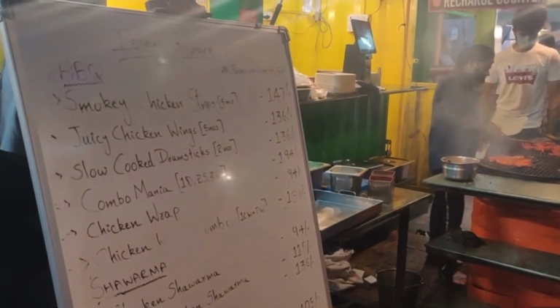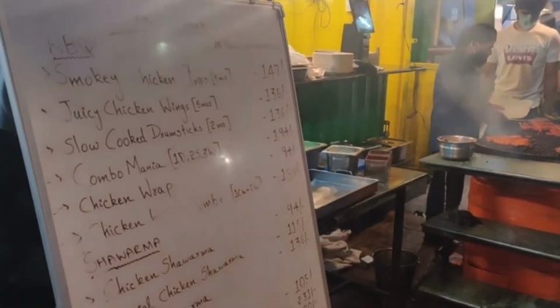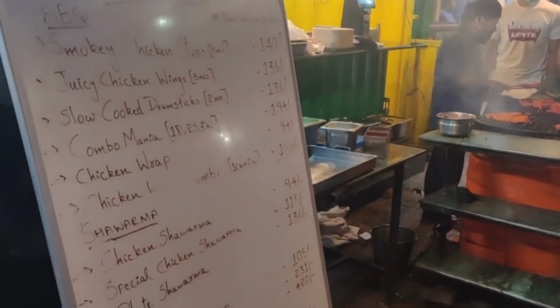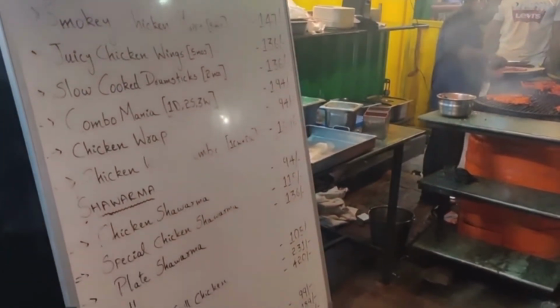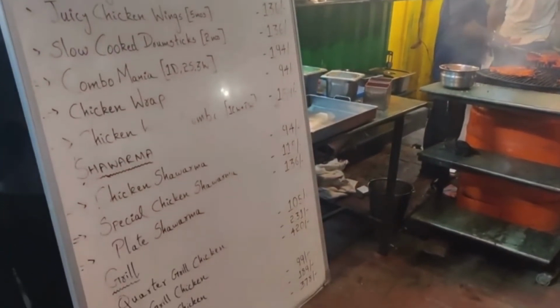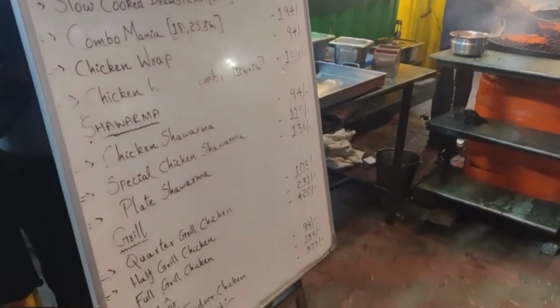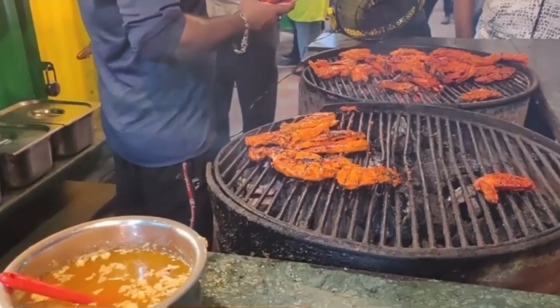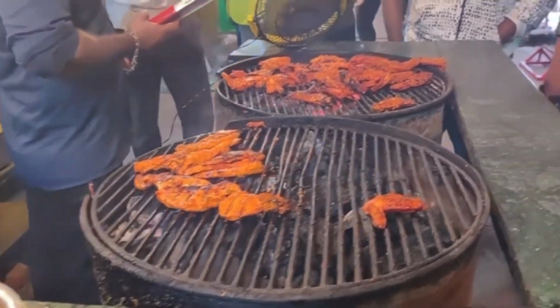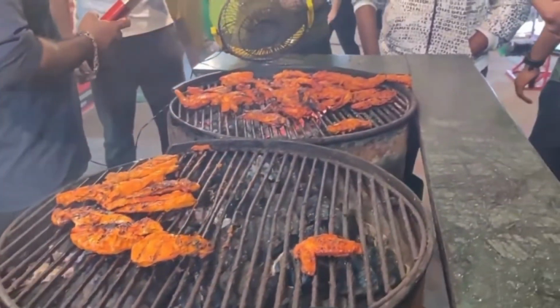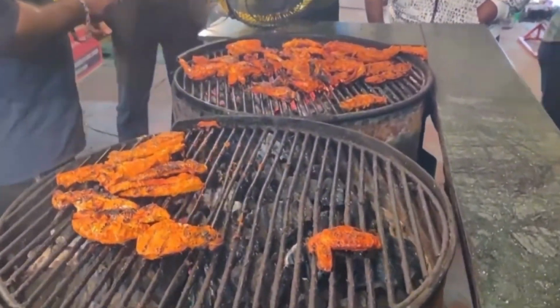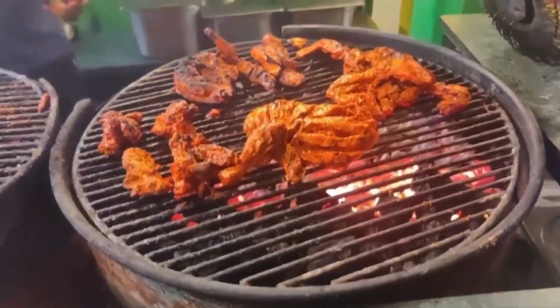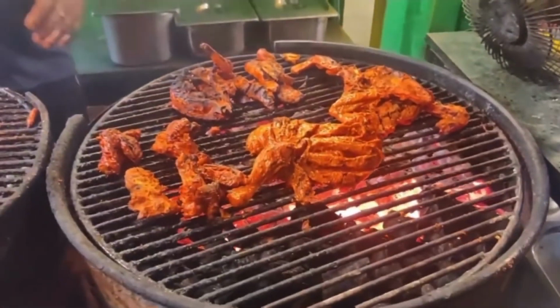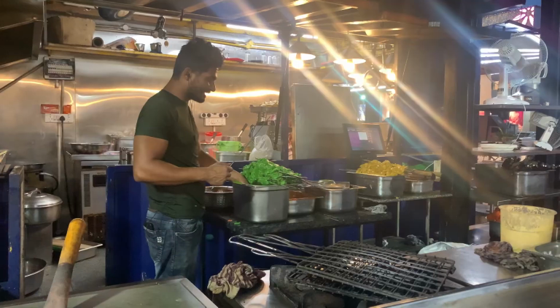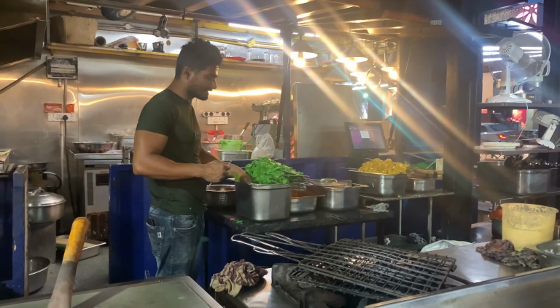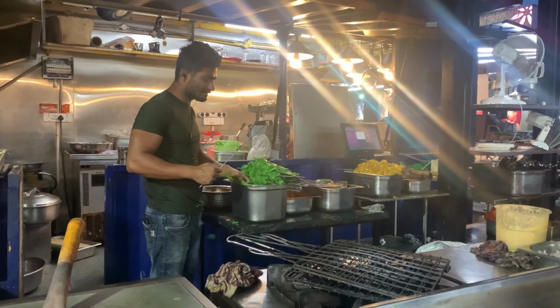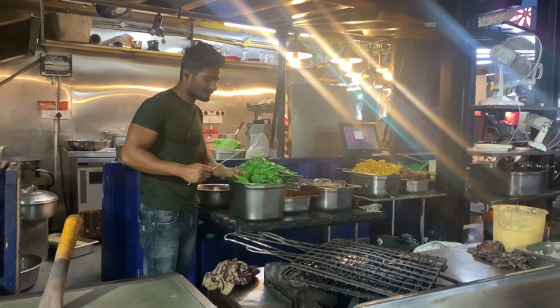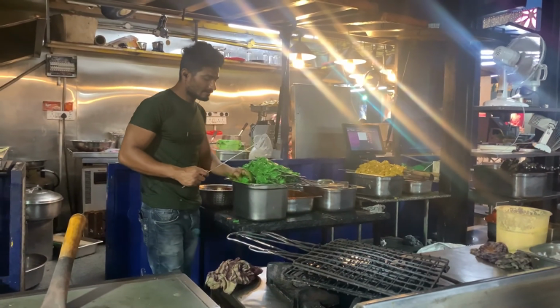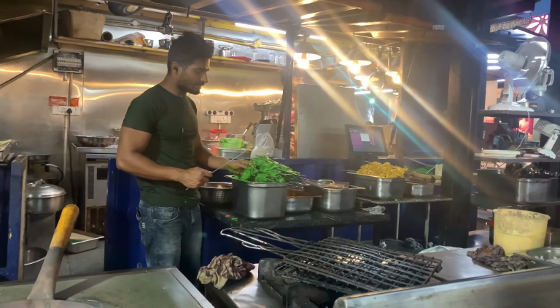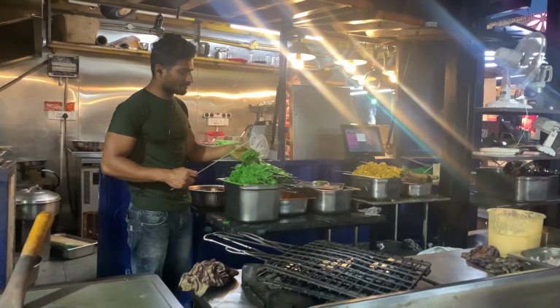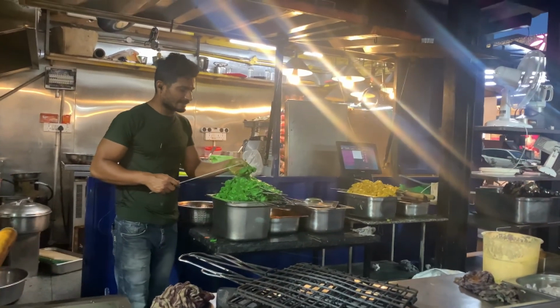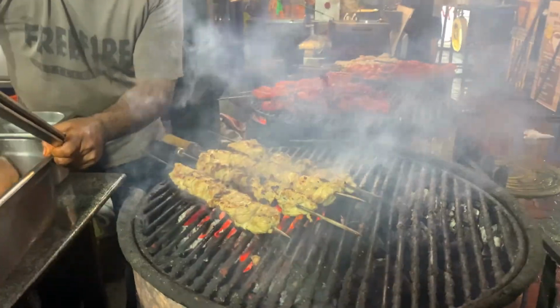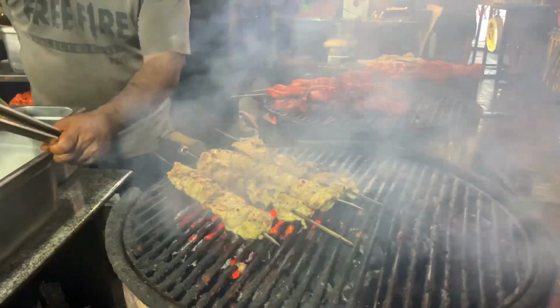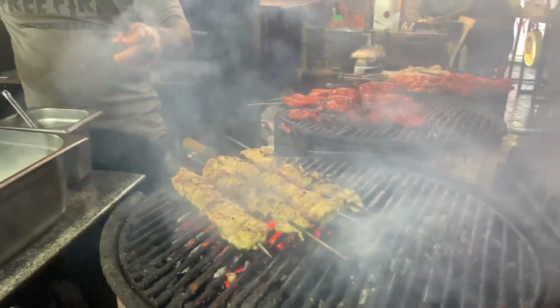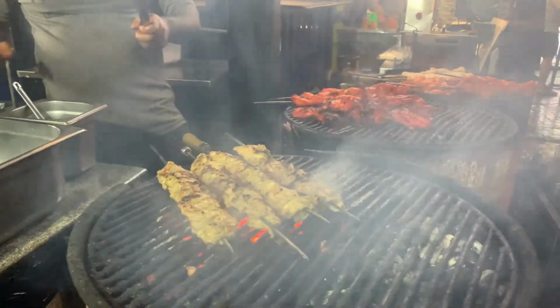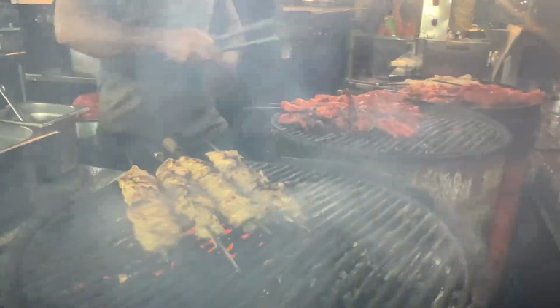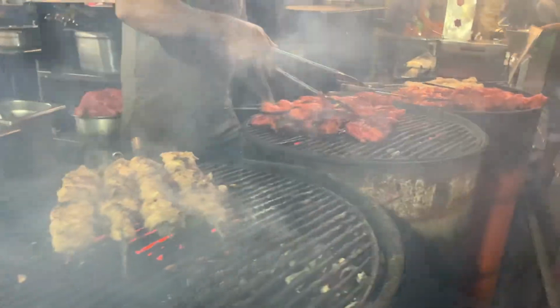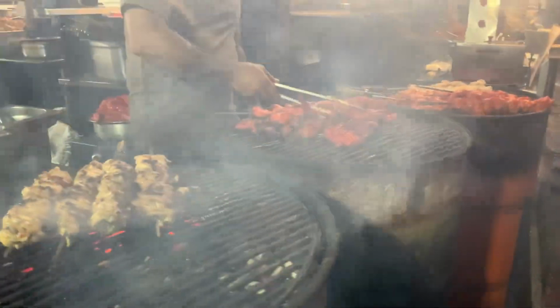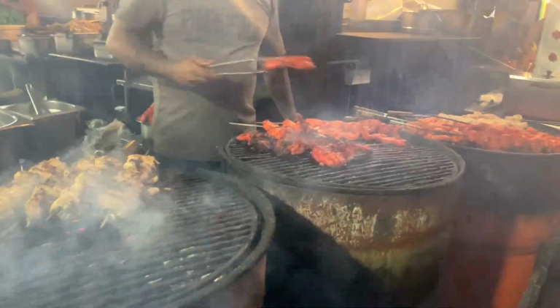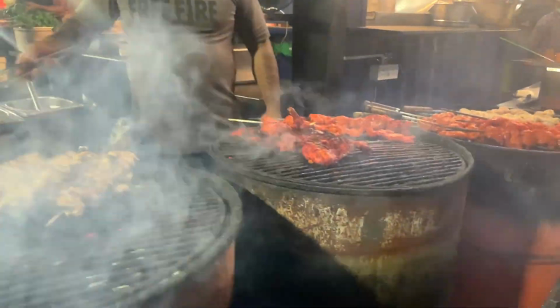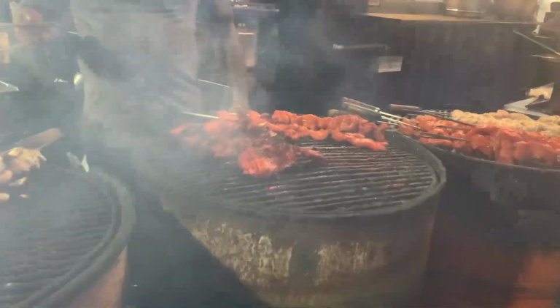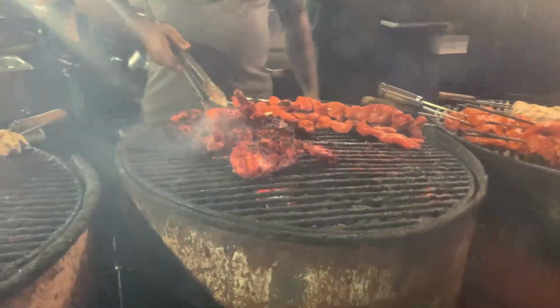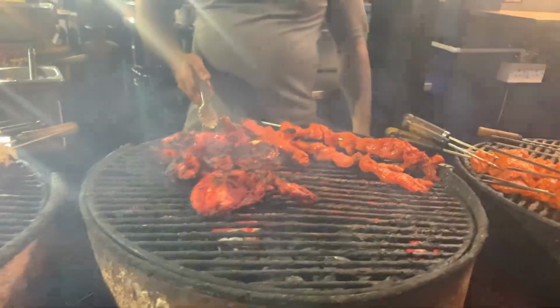First, I am going to show you the BBQ on Bike - this is my favorite shop. This is the chicken dish: green chicken, Hariyali chicken tikka, Malay chicken, and smoked tandoori chicken kebab. This is the chicken selection.